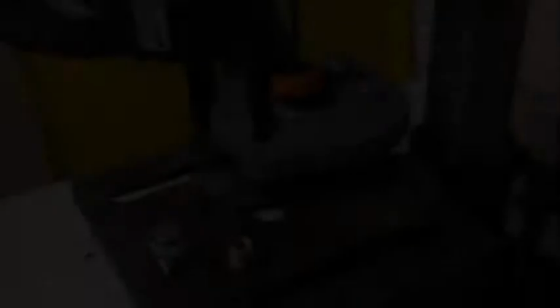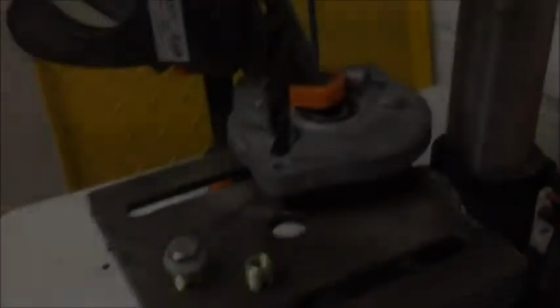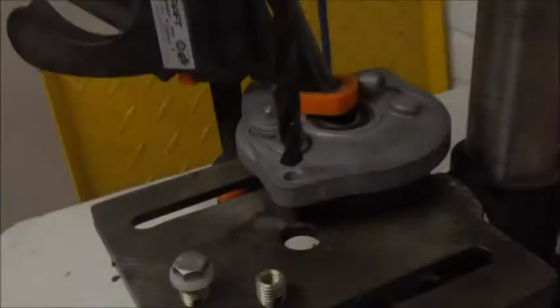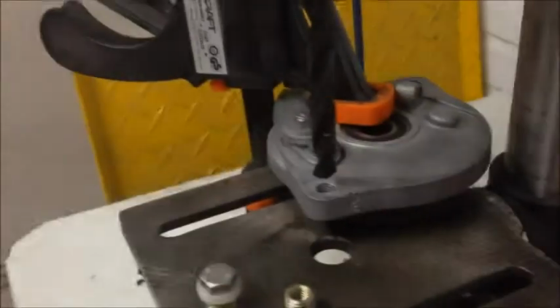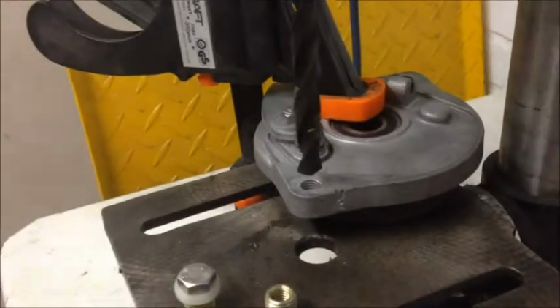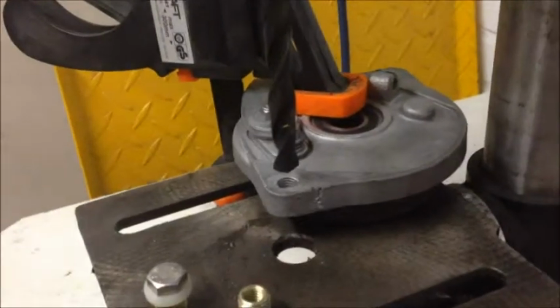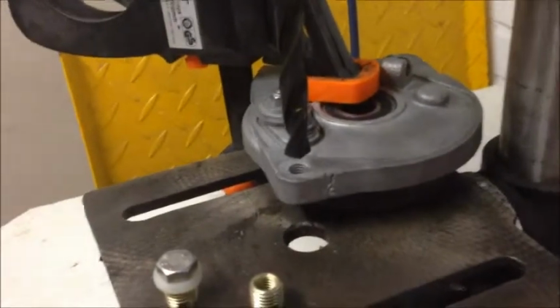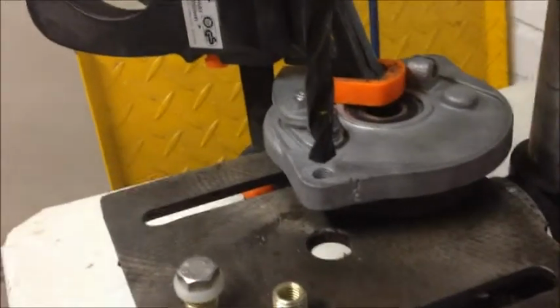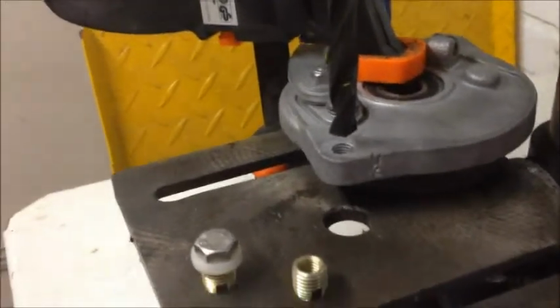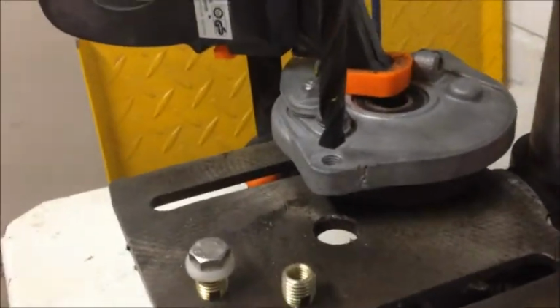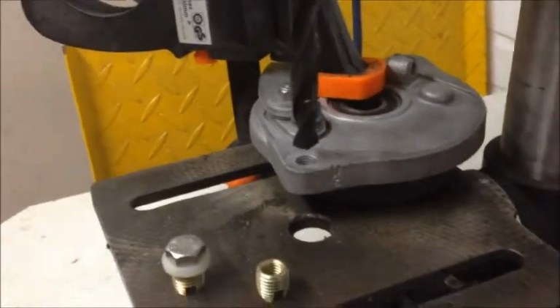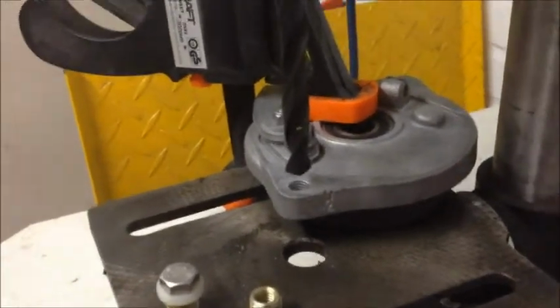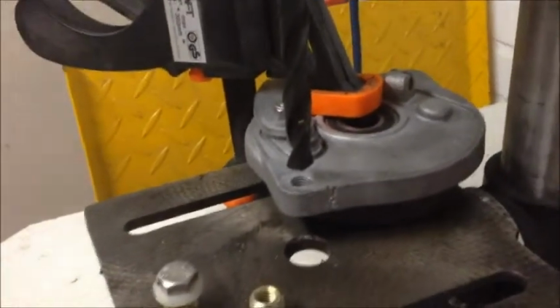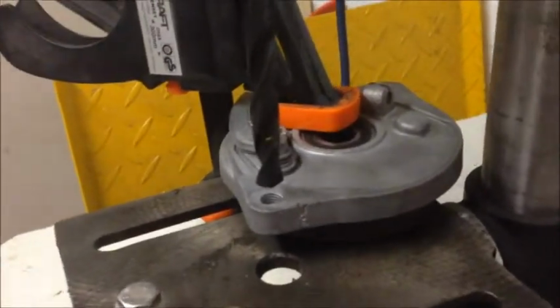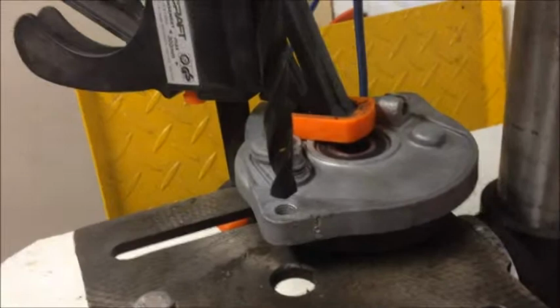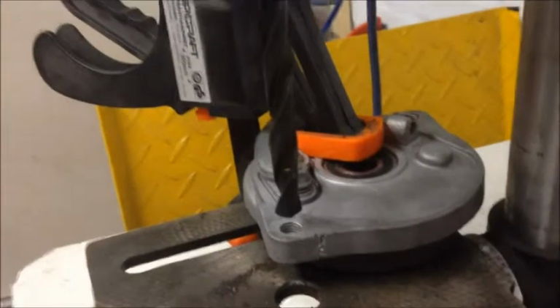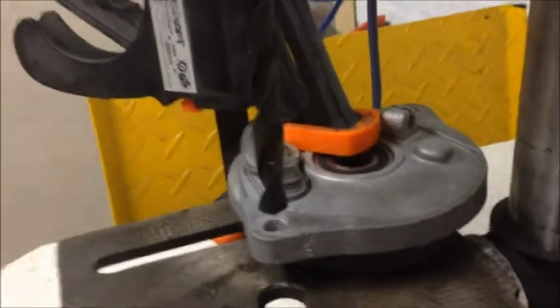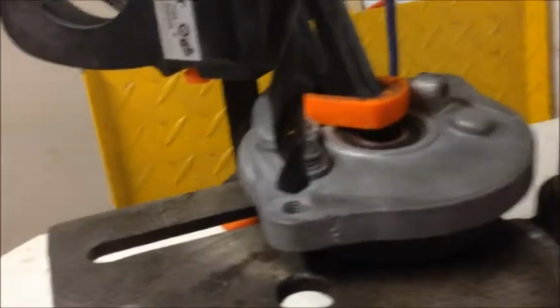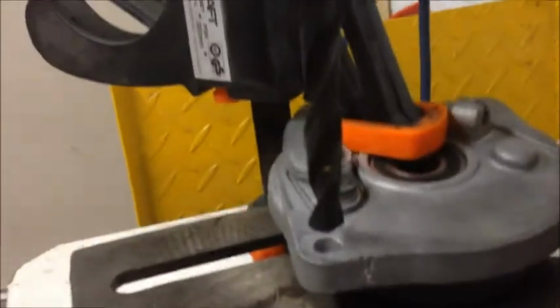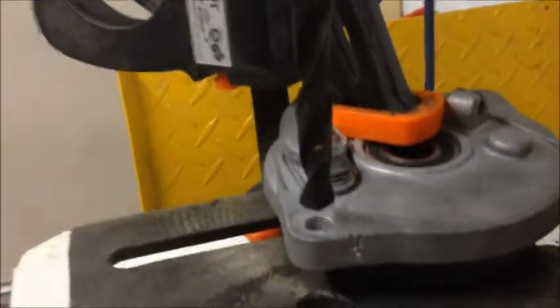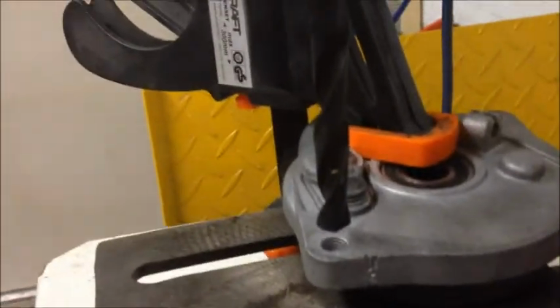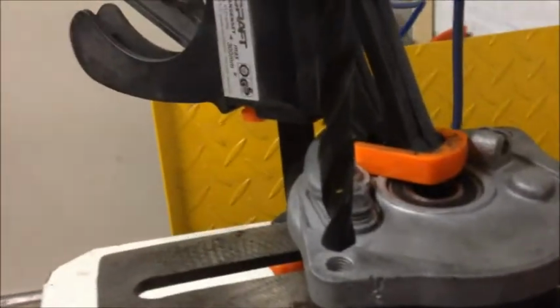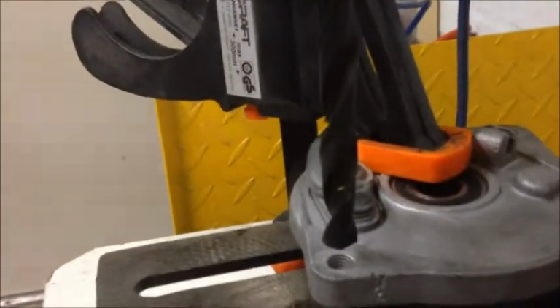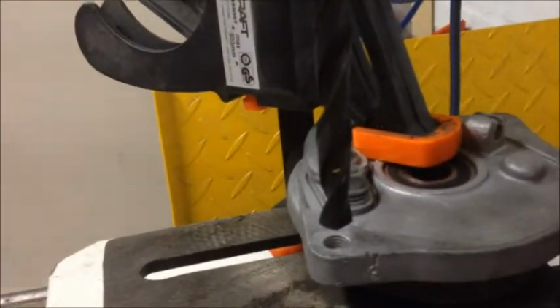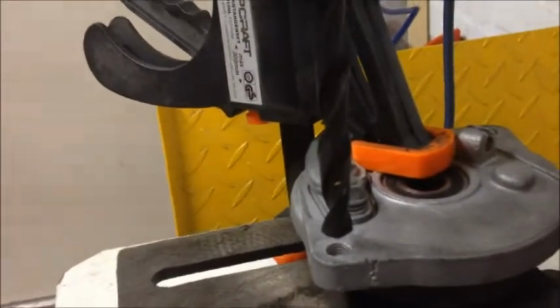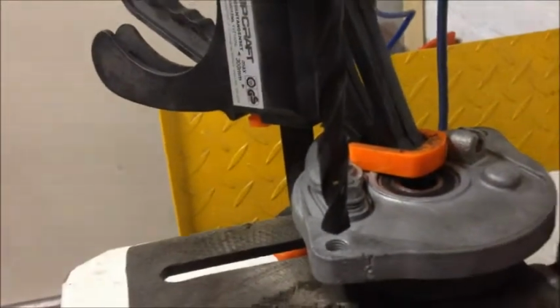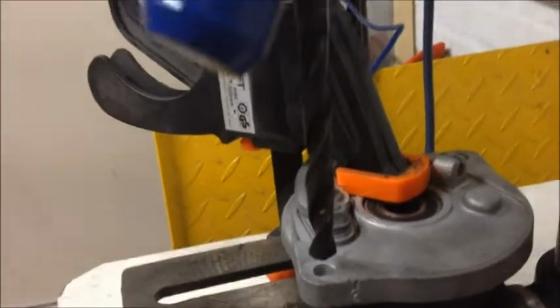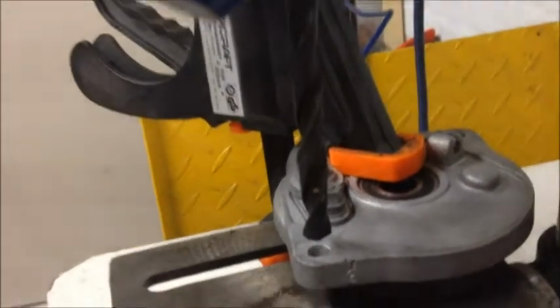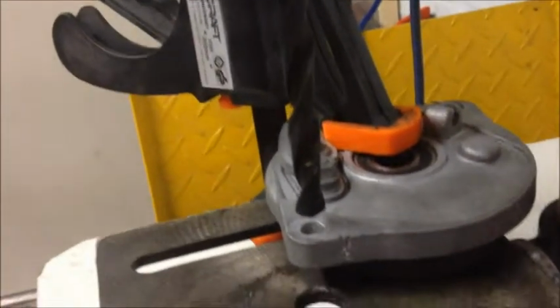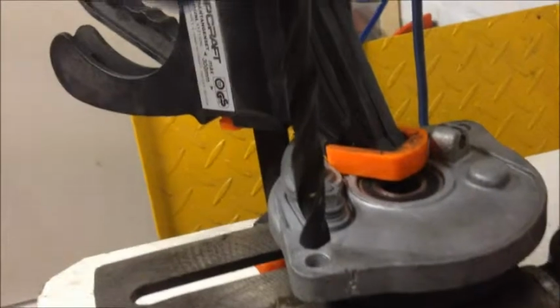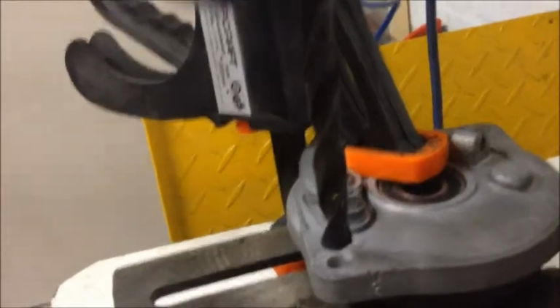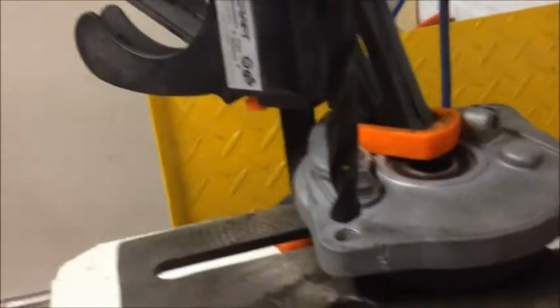Hi guys, Moparts Webshop here. Today we'll be working on fixing a broken thread in a Honda Camino / Honda Hobbit rear brake plate.